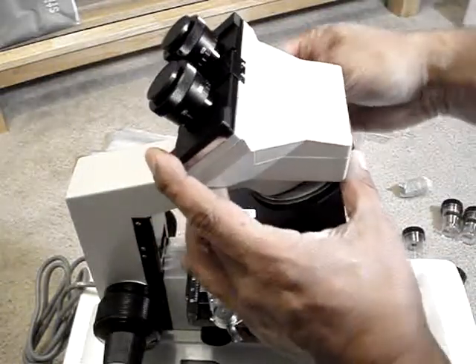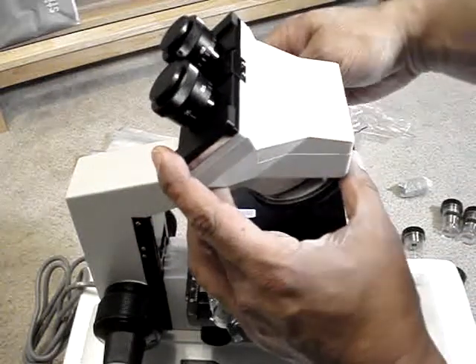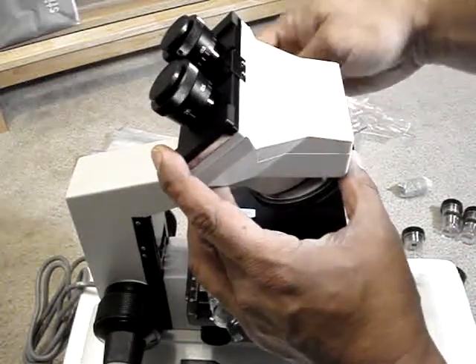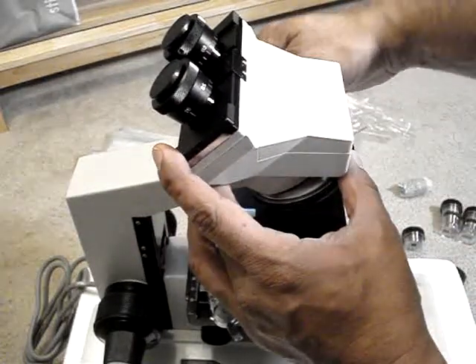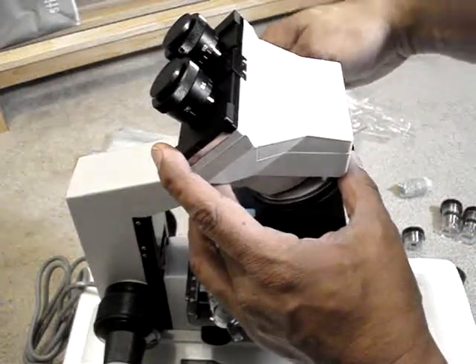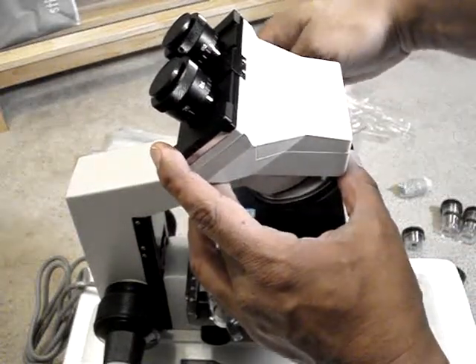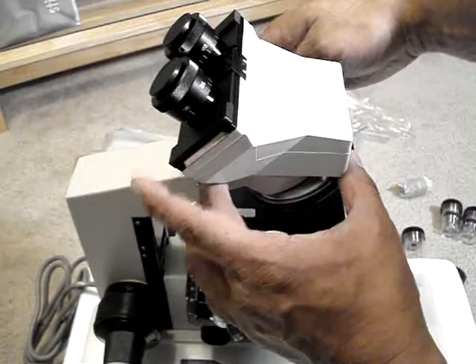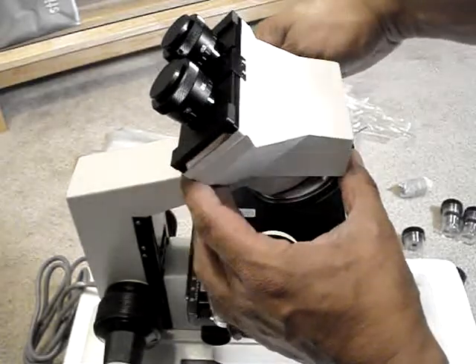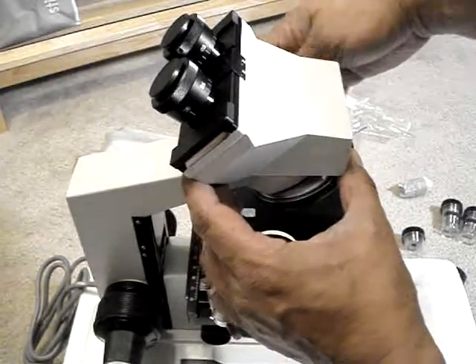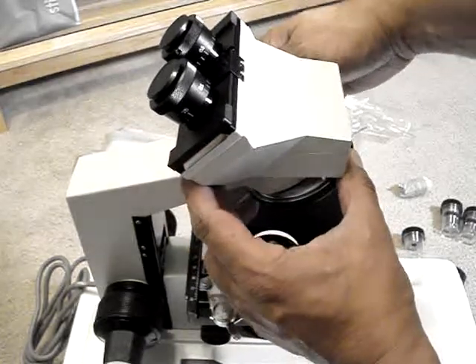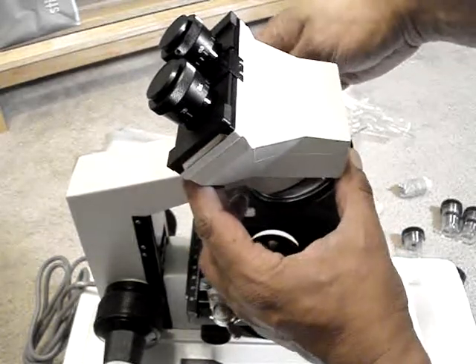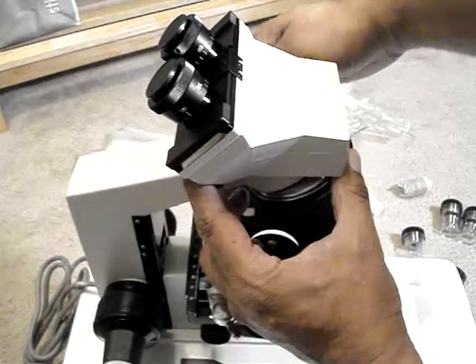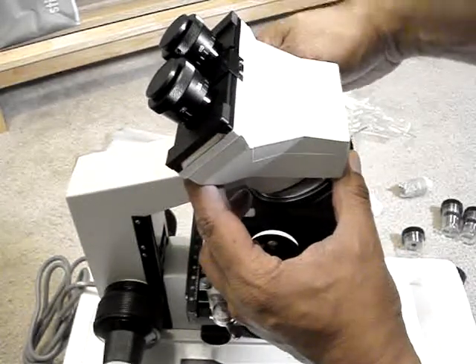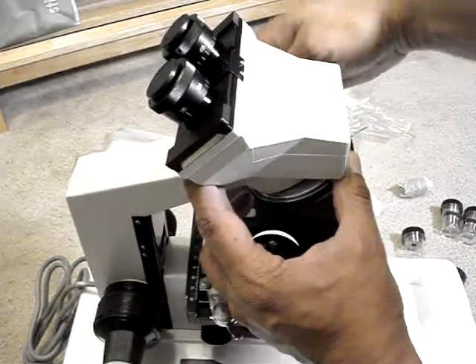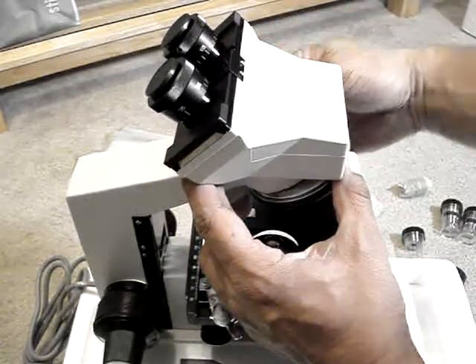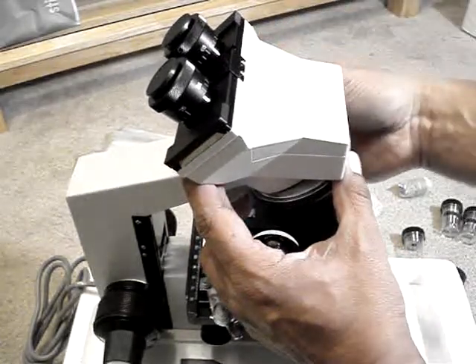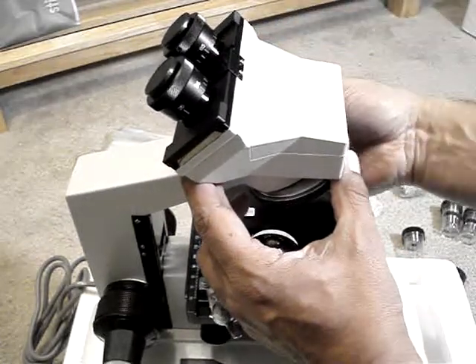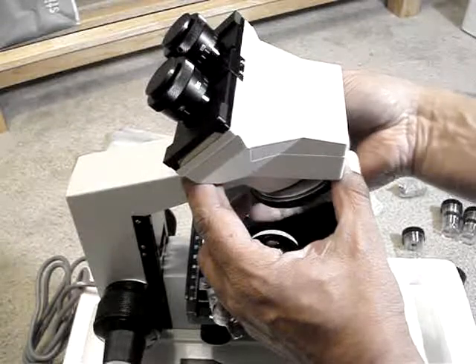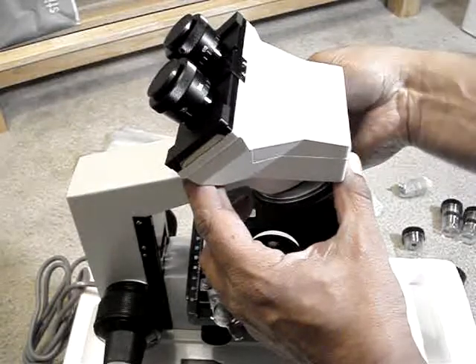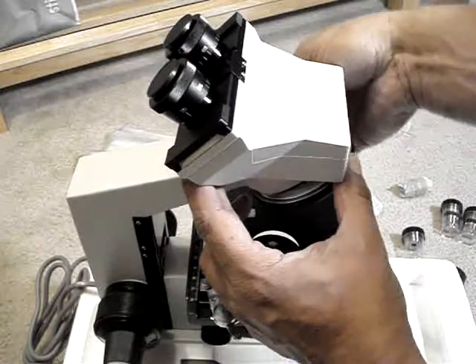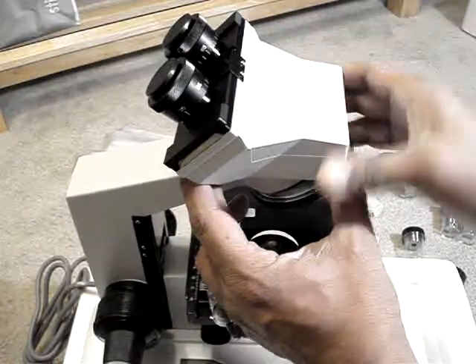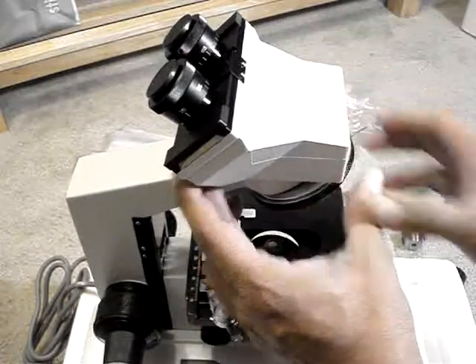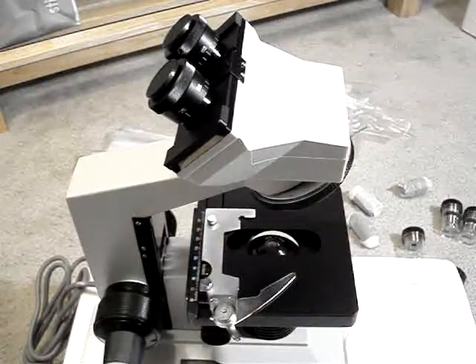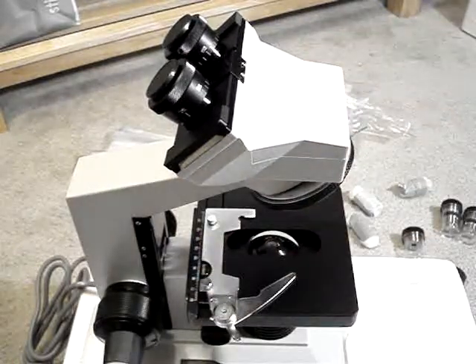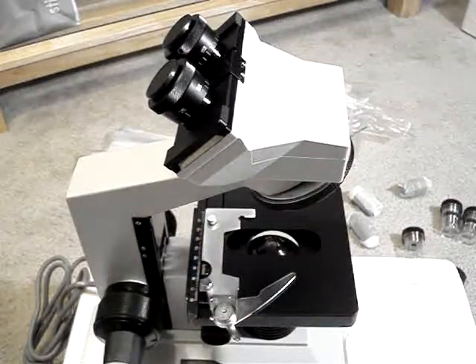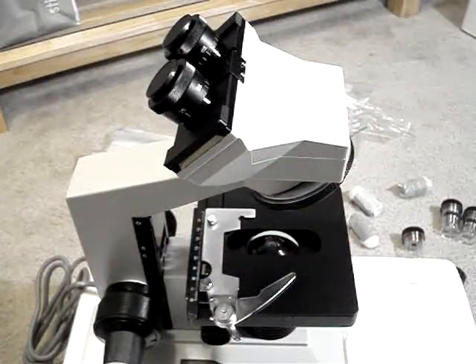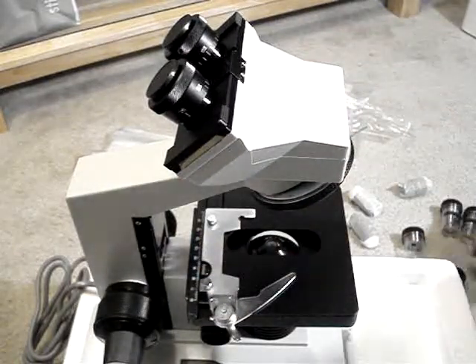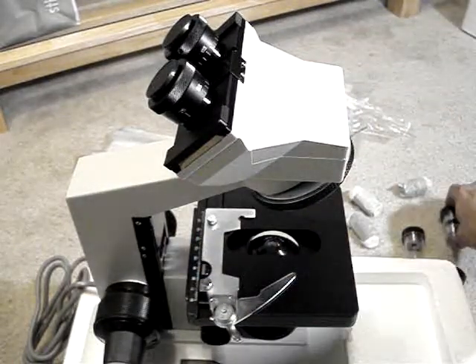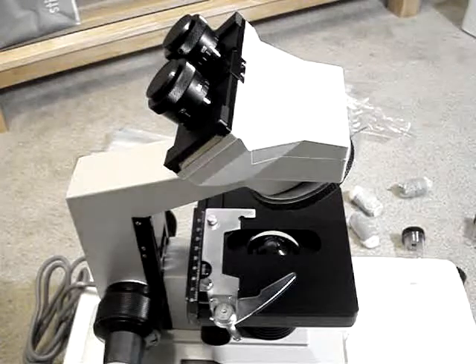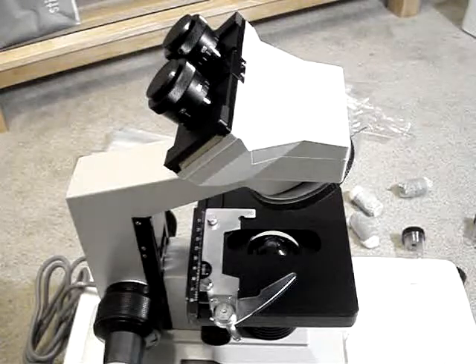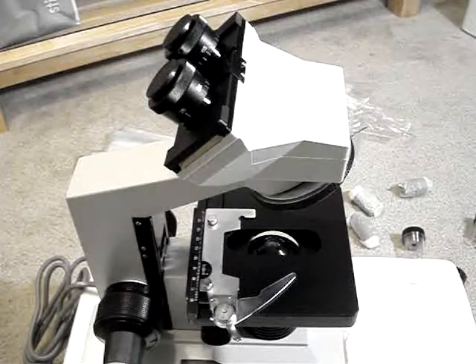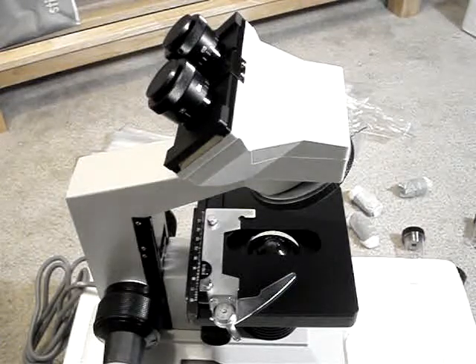This particular microscope is relatively simple to assemble. You have the dual eyepieces on the top of the microscope, and basically once it's seated in, you would just screw it into place.